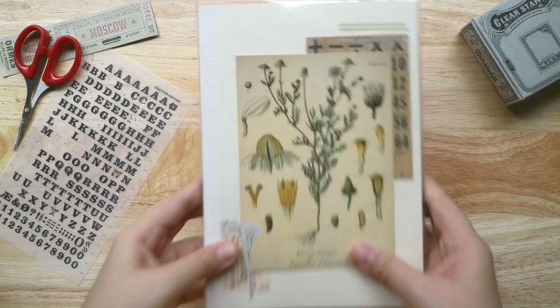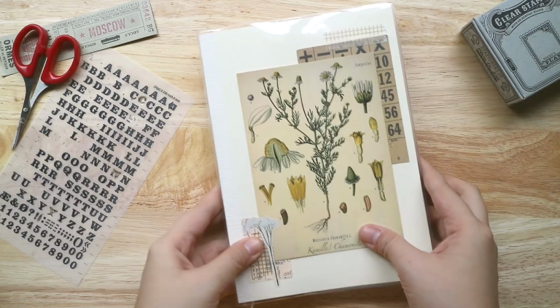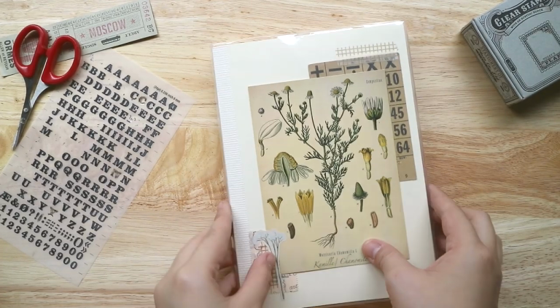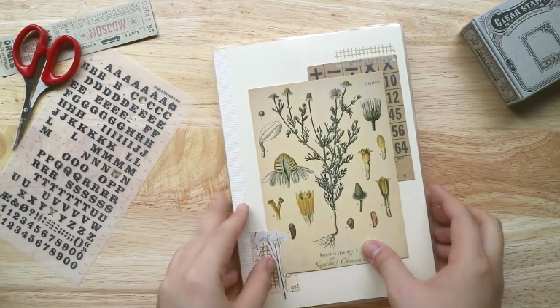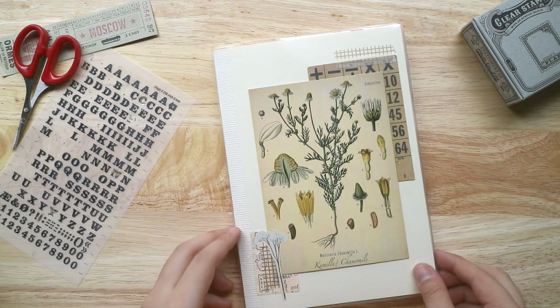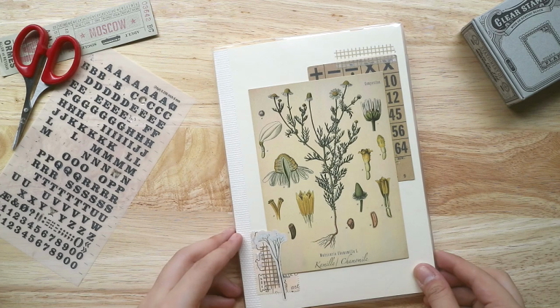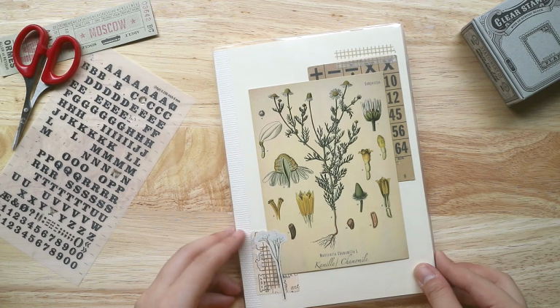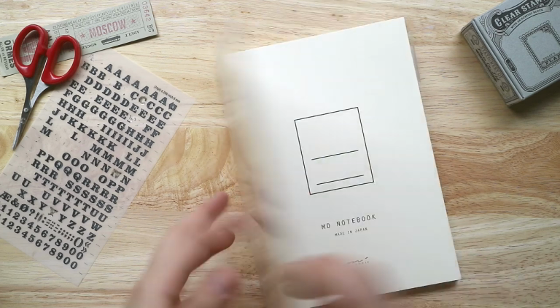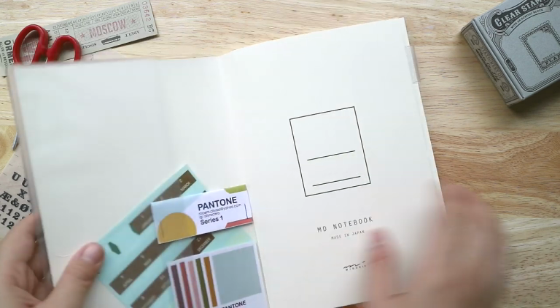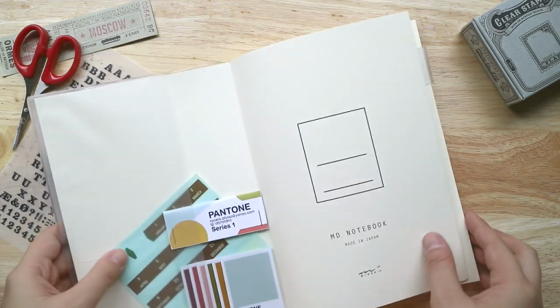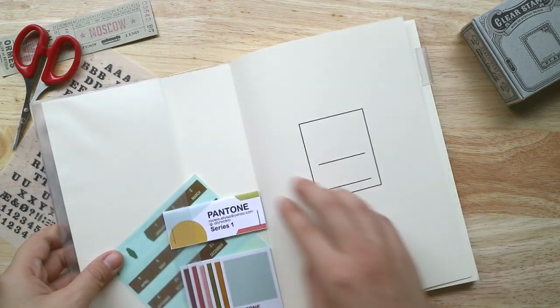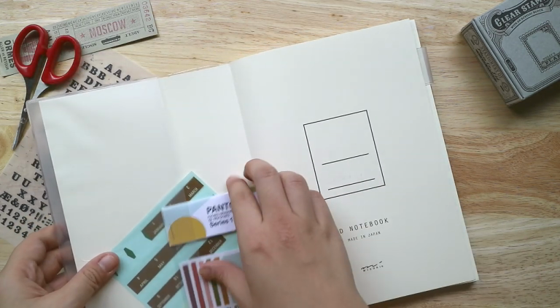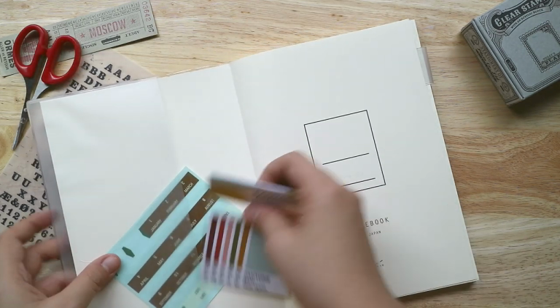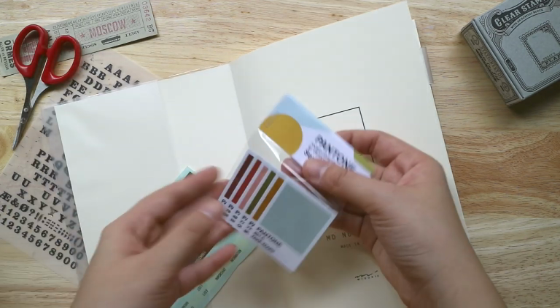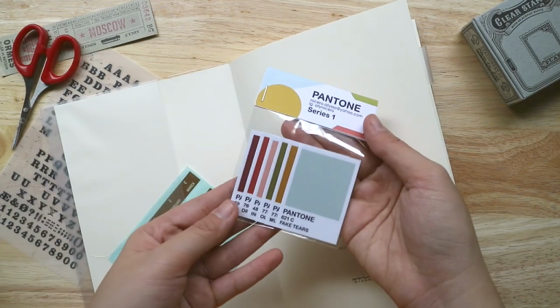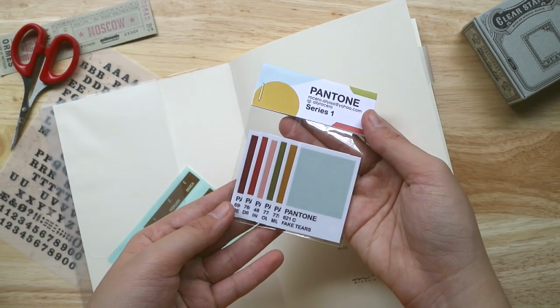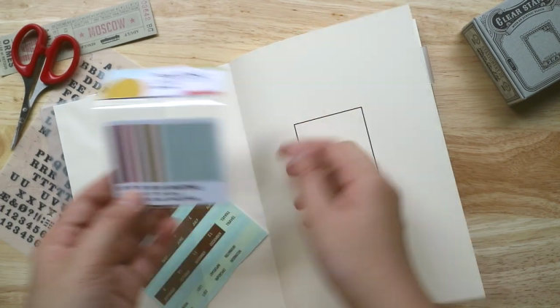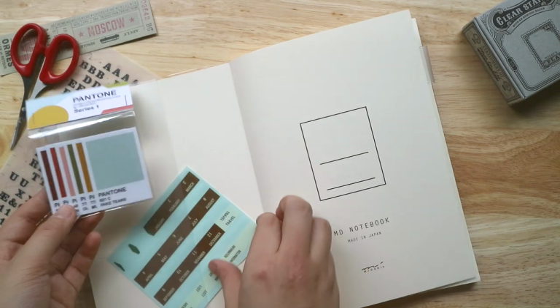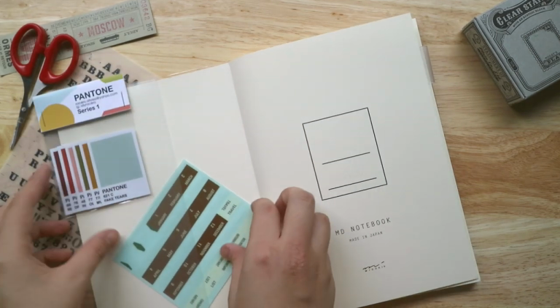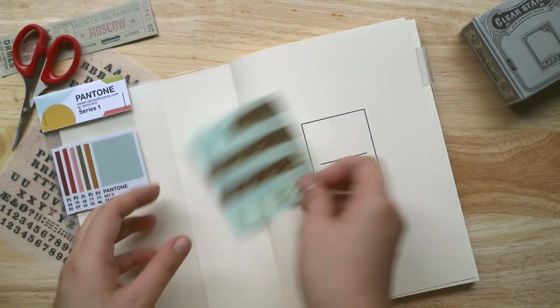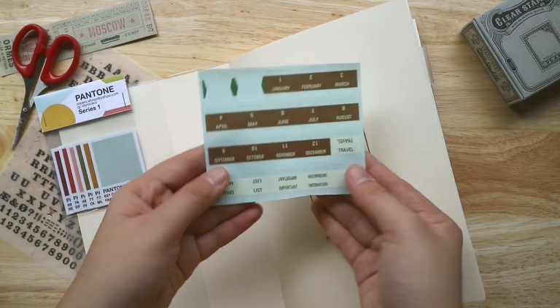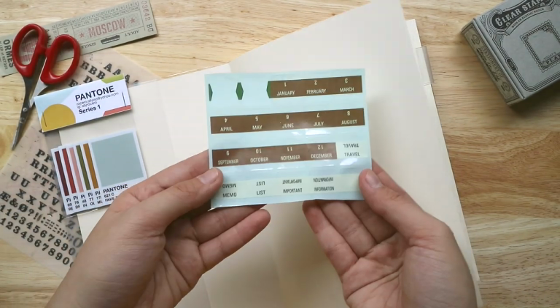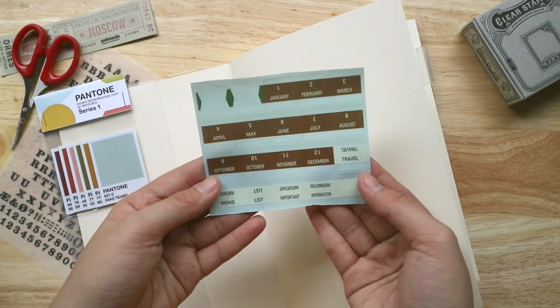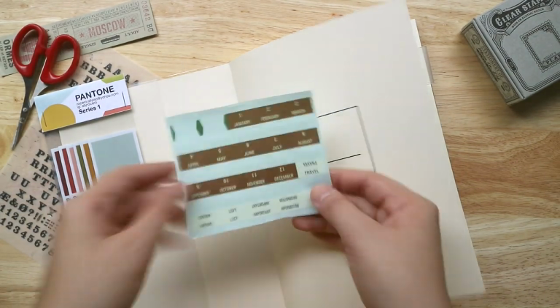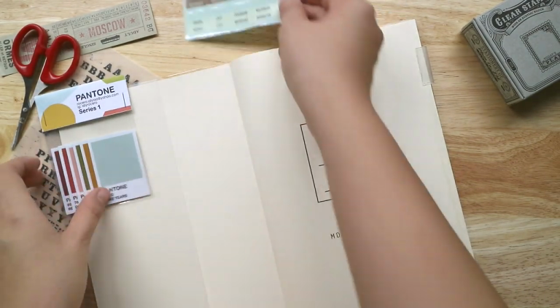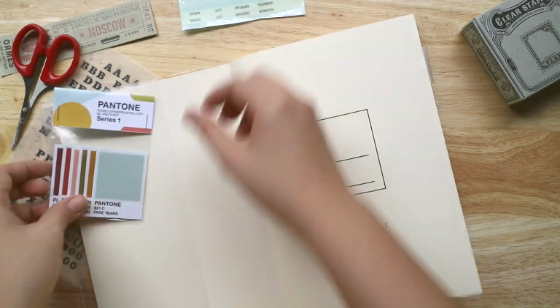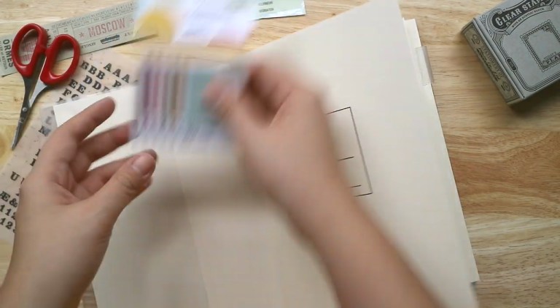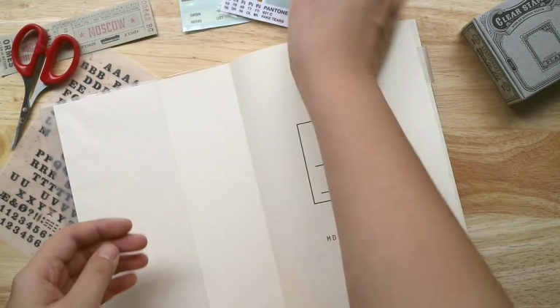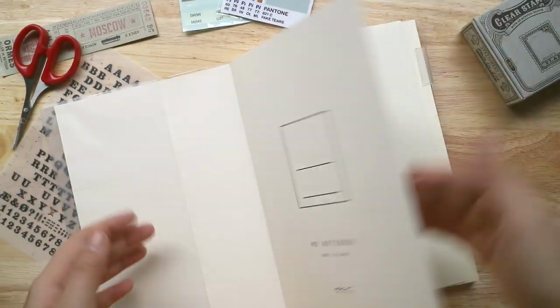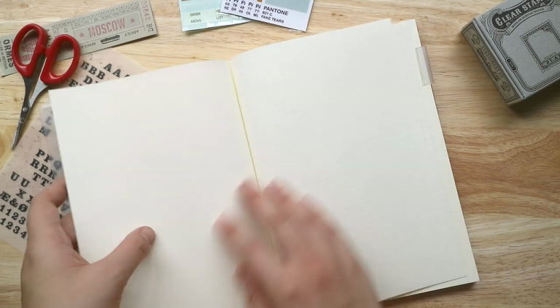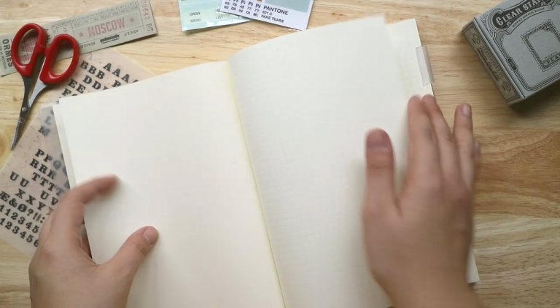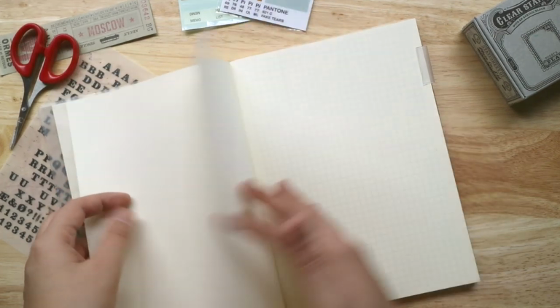Hey guys, it's Abby and welcome back to my channel. Today's video is going to be a bullet journal setup, which is something I've never done on my channel, so it's actually 23 minutes long — if you're keen, do keep watching.